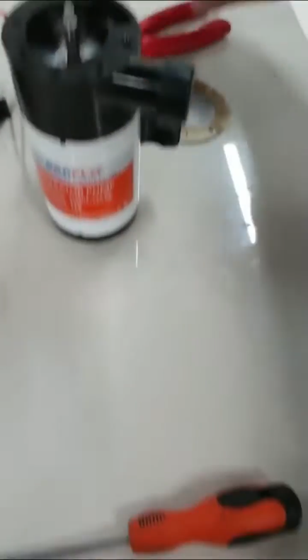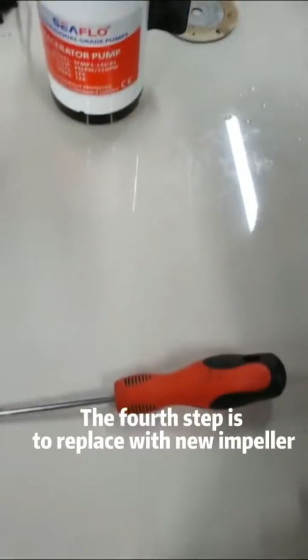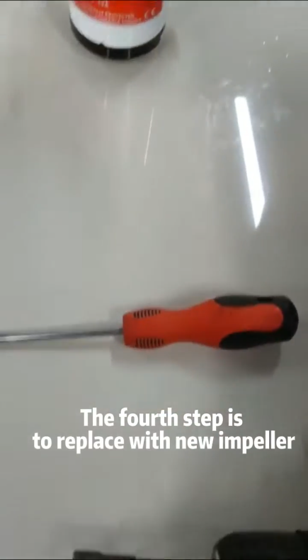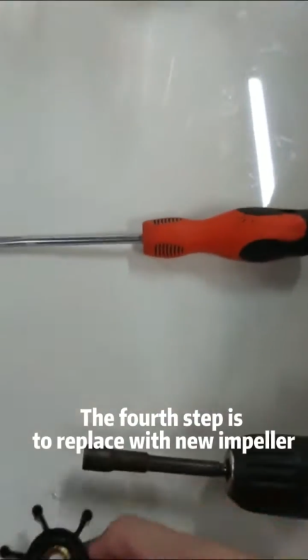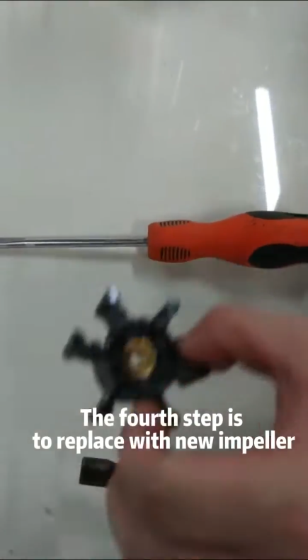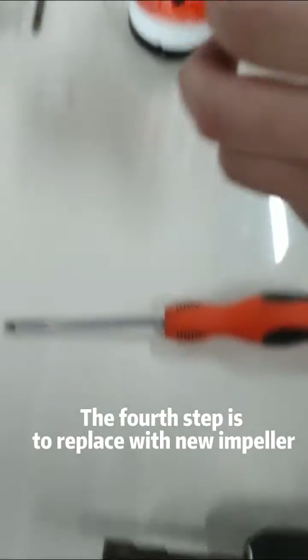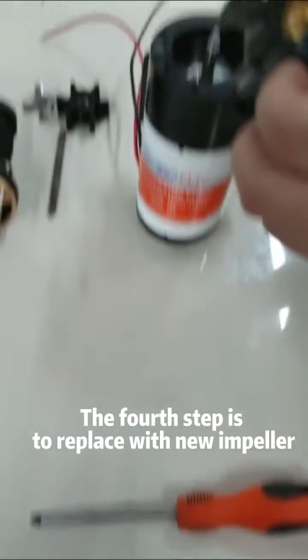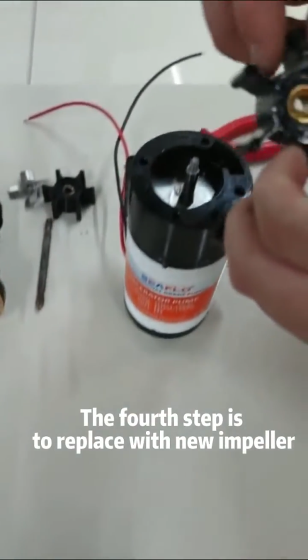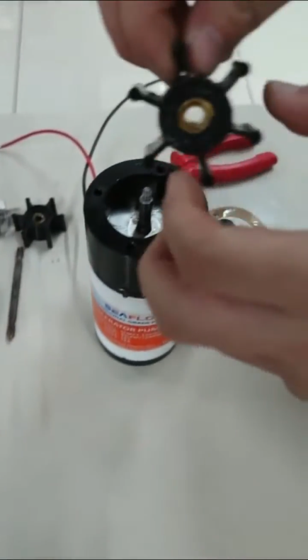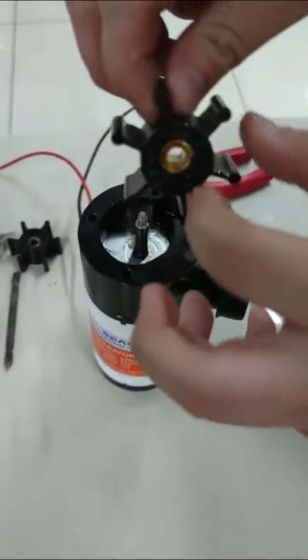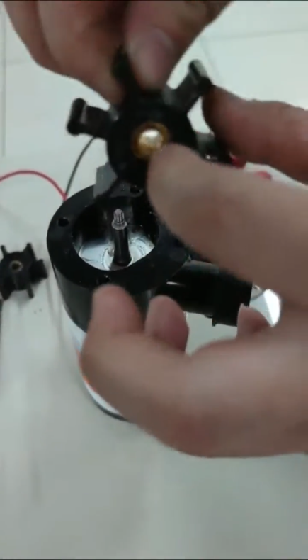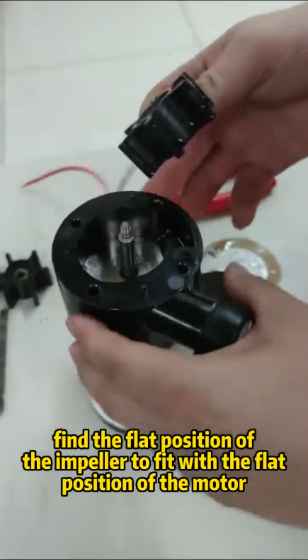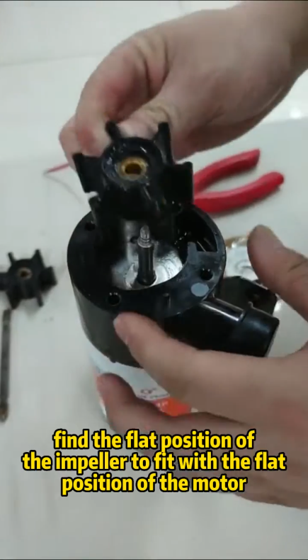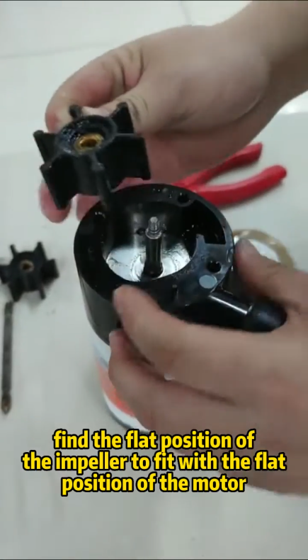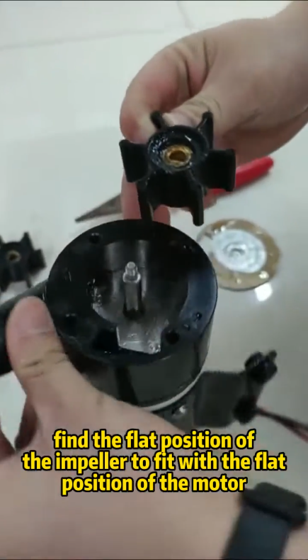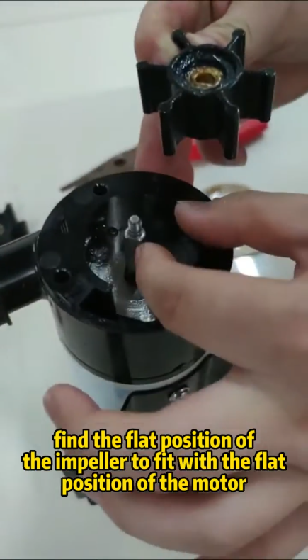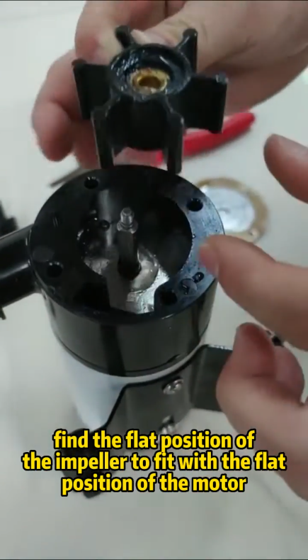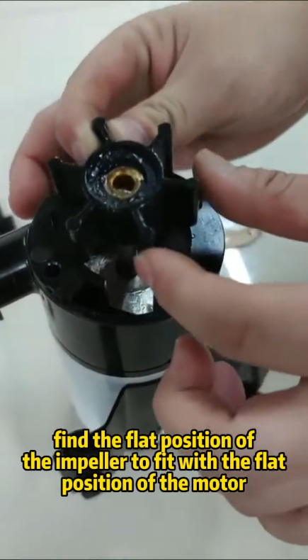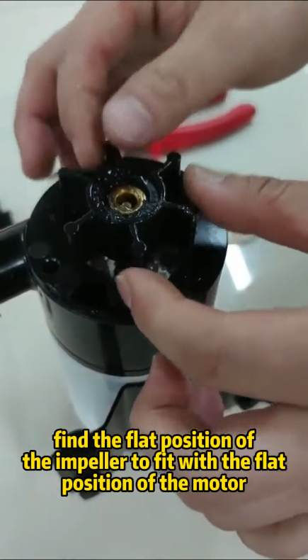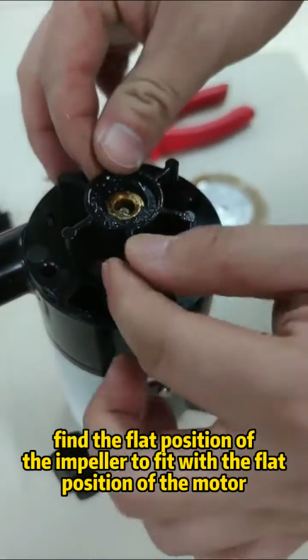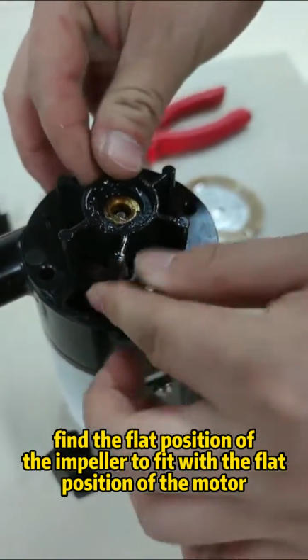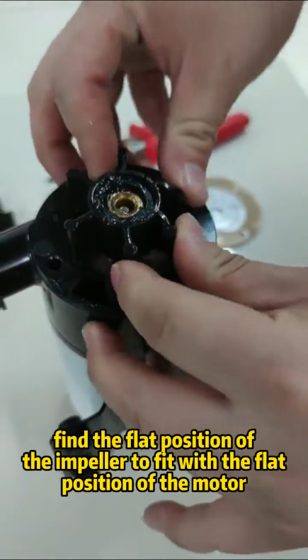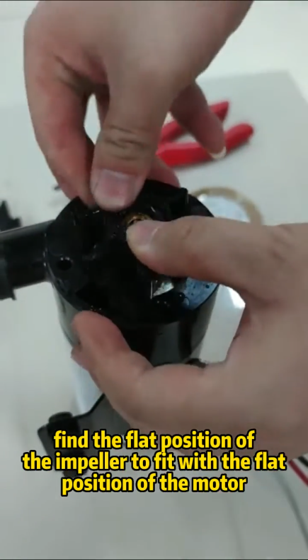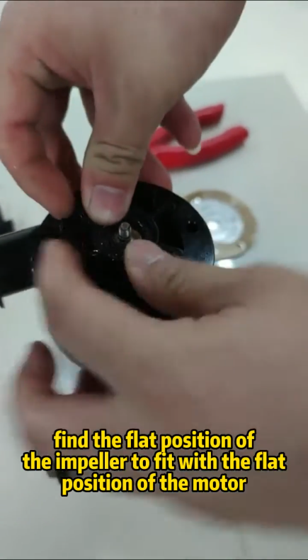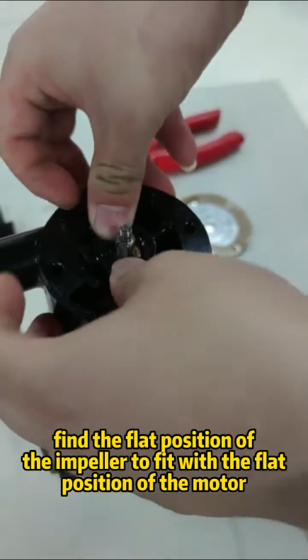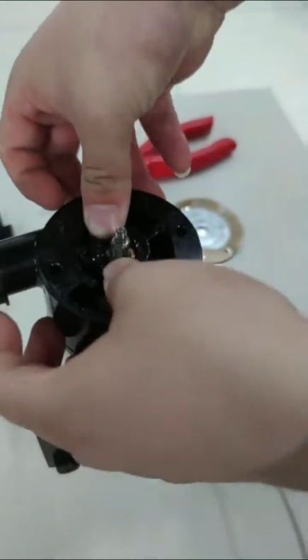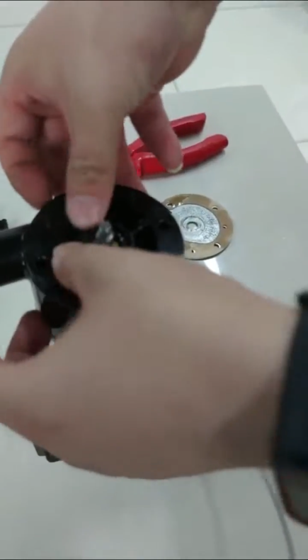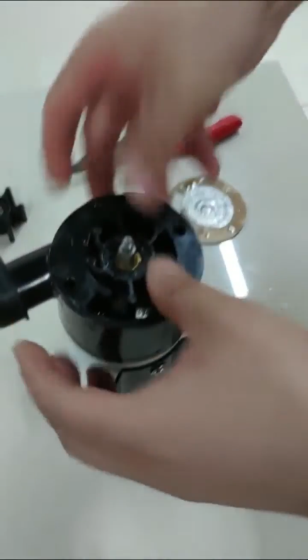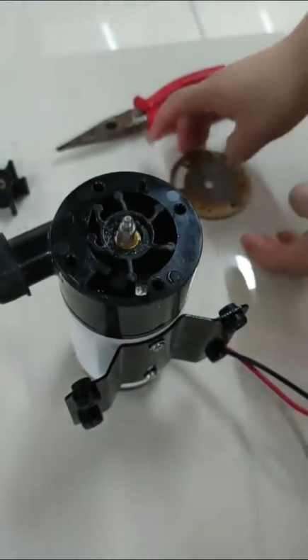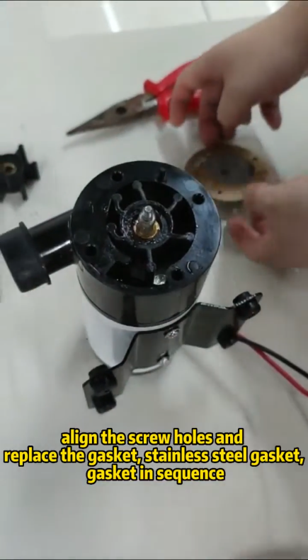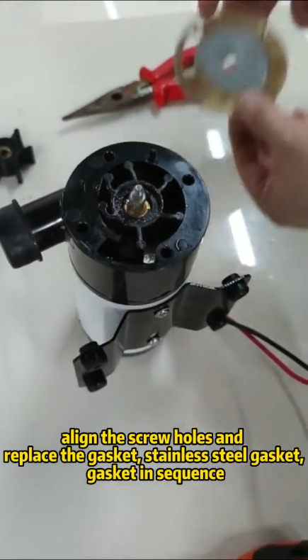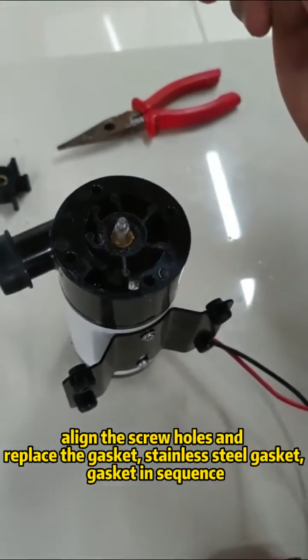The fourth step is to replace with a new impeller. Find the flat position of the impeller to fit with the flat position of the motor. Align the screw holes.